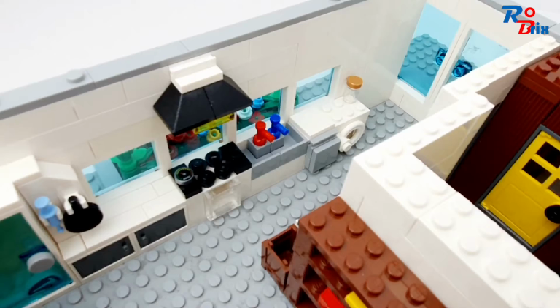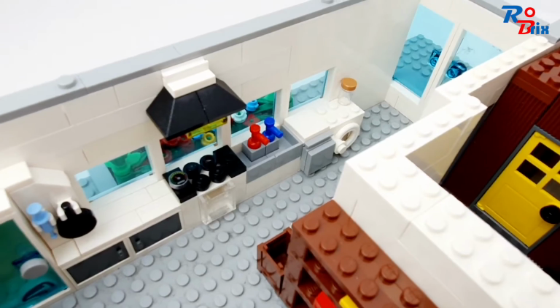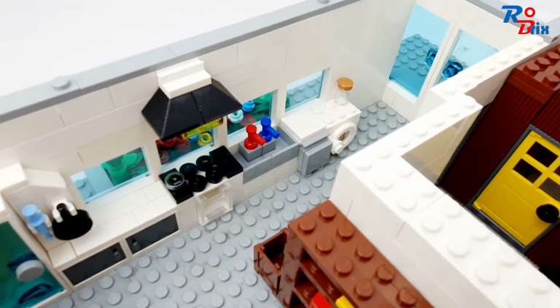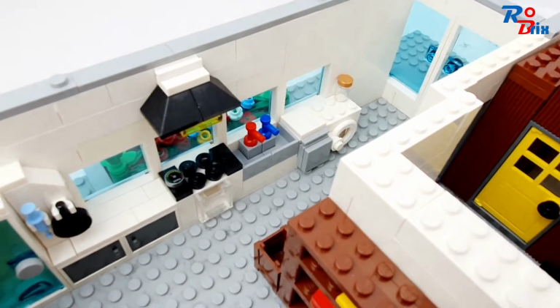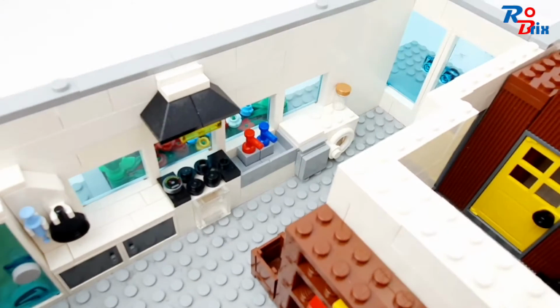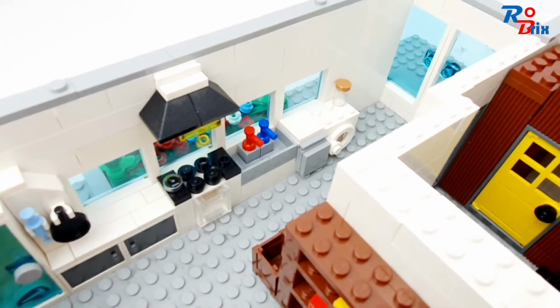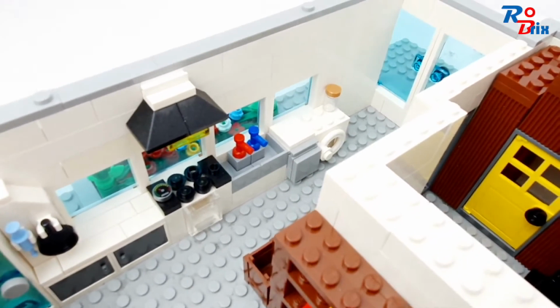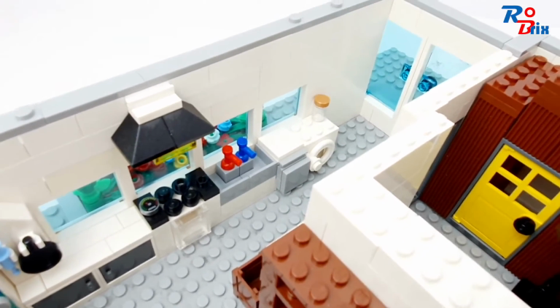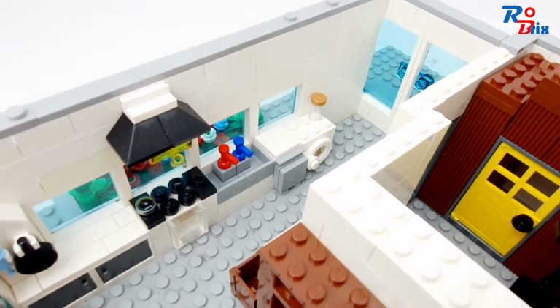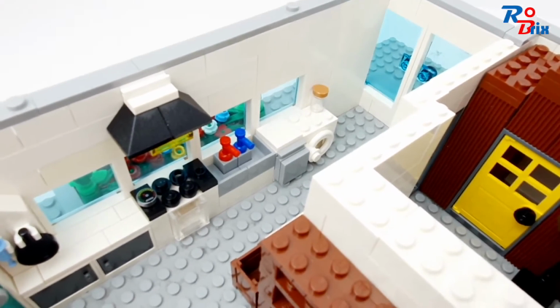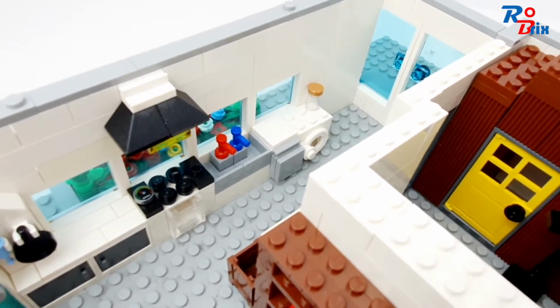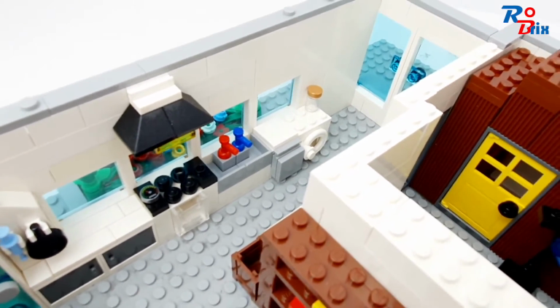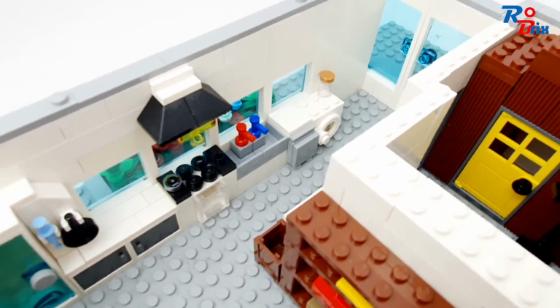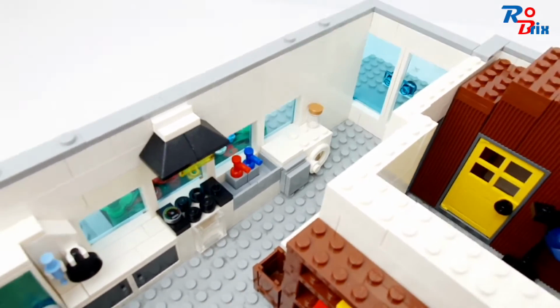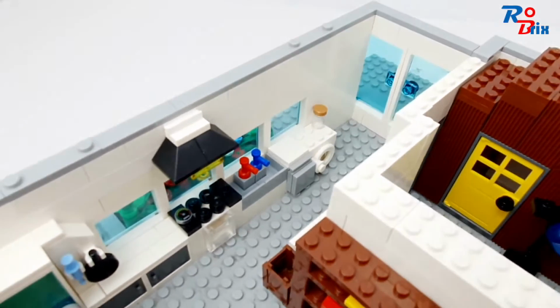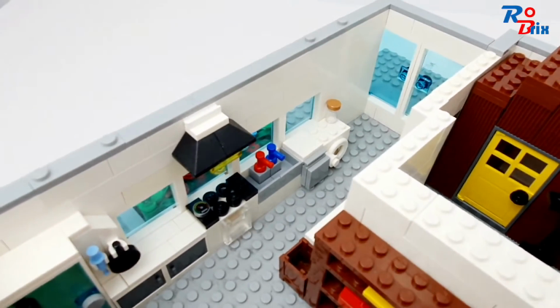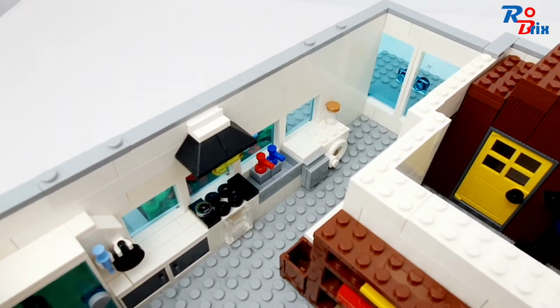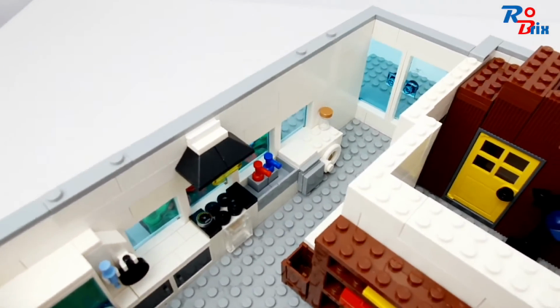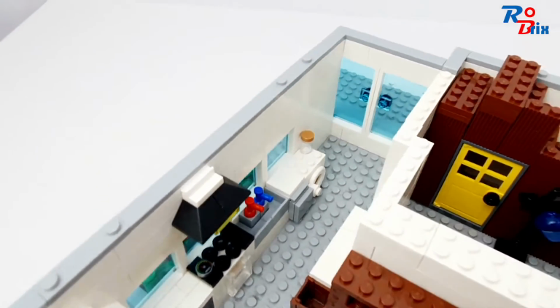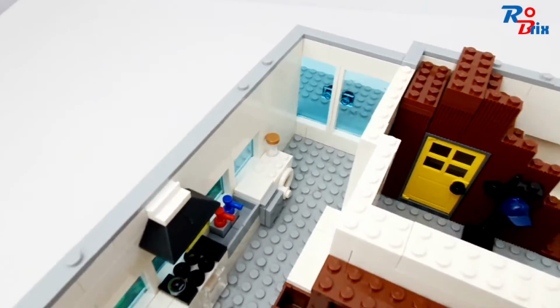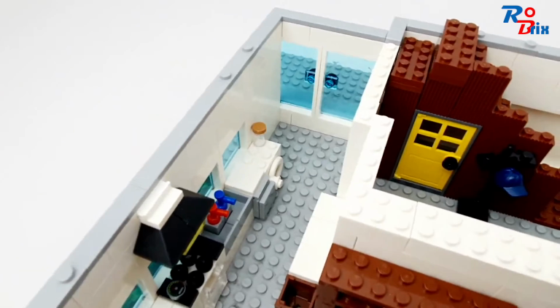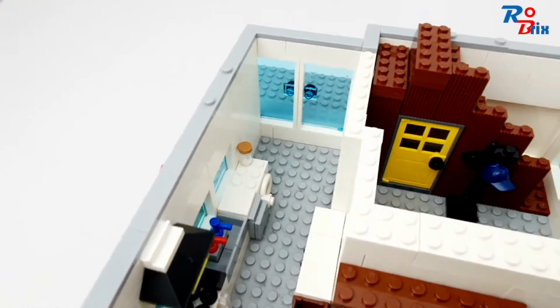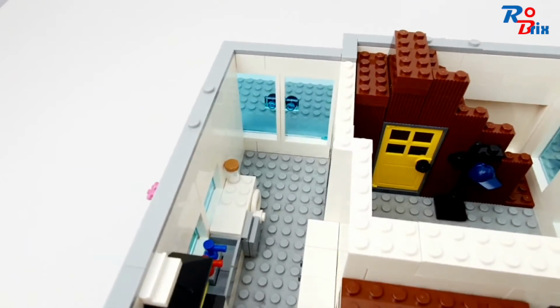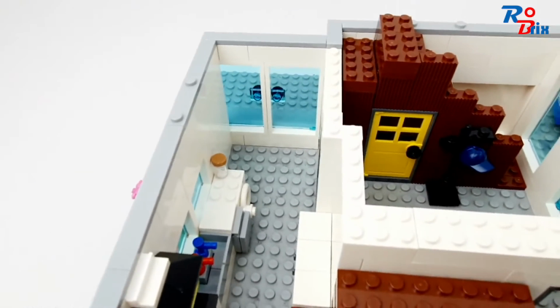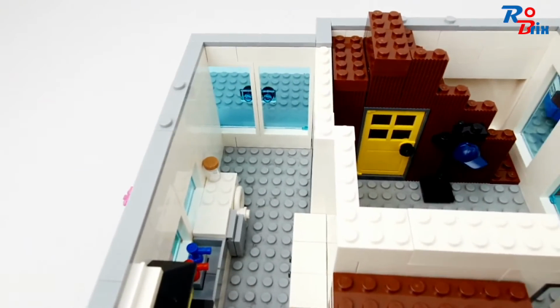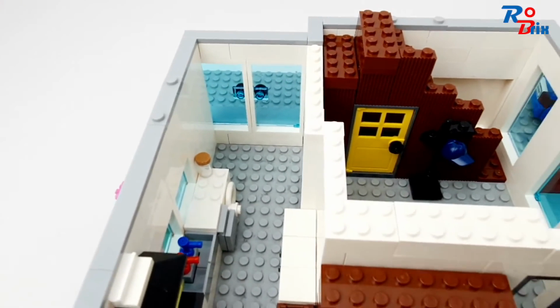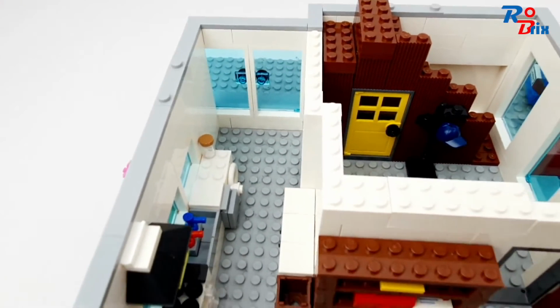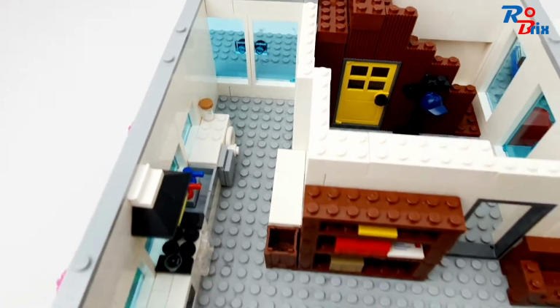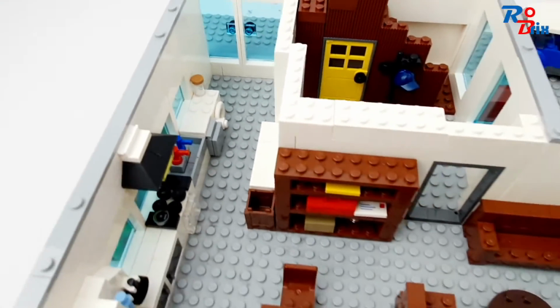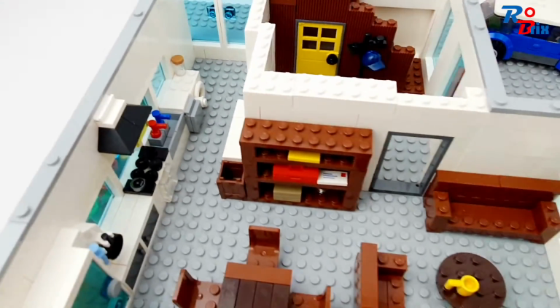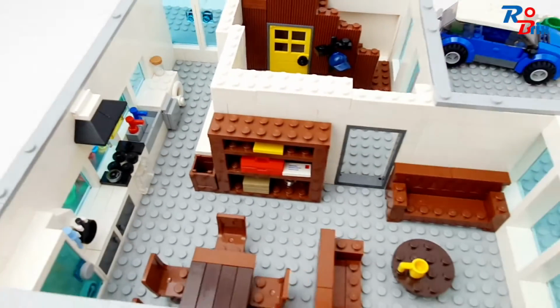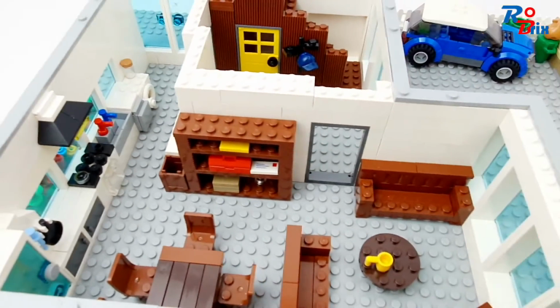We've got an oven with a stove above it and a light, a sink, a dishwasher, and a washing machine on the end. There are also the doors that lead out to the garden. And that's about it for the ground floor.